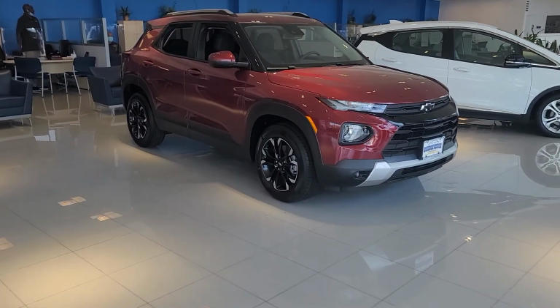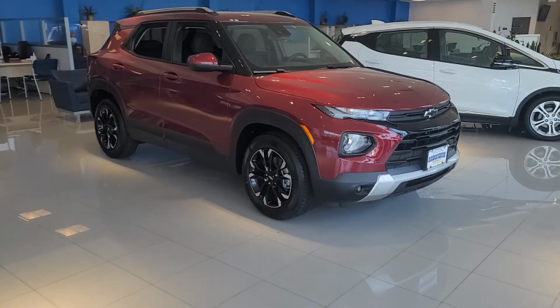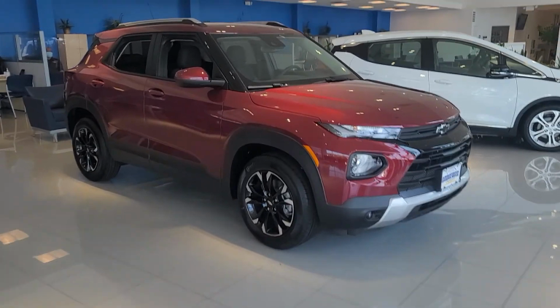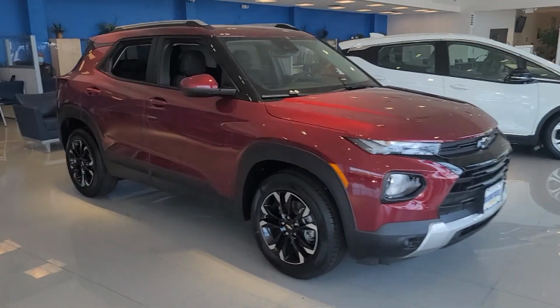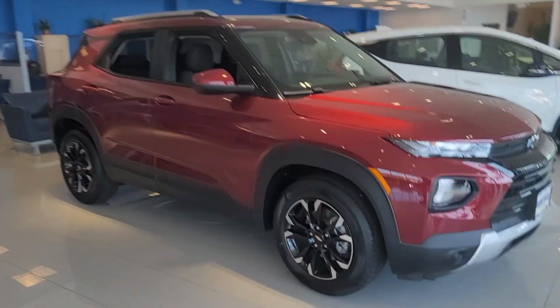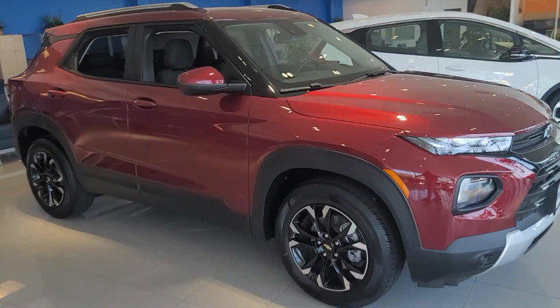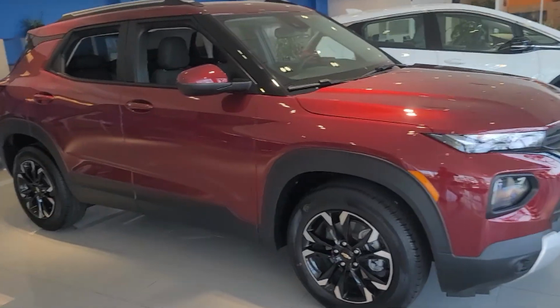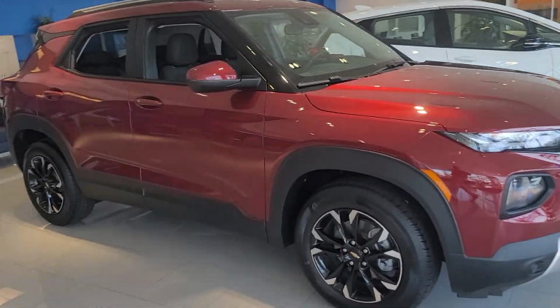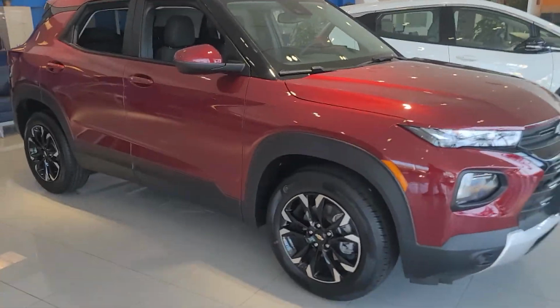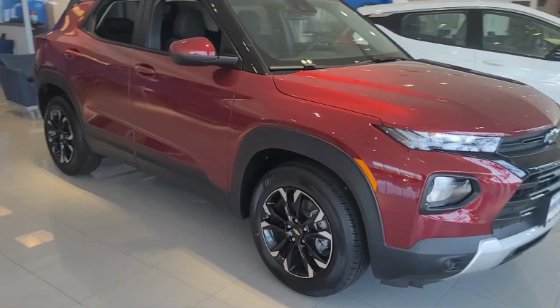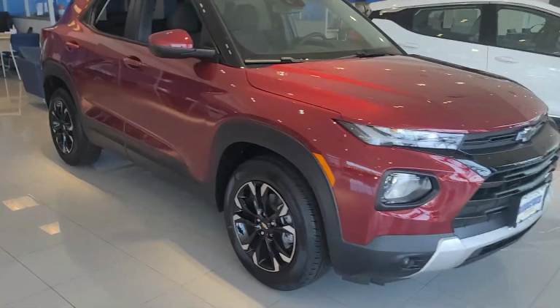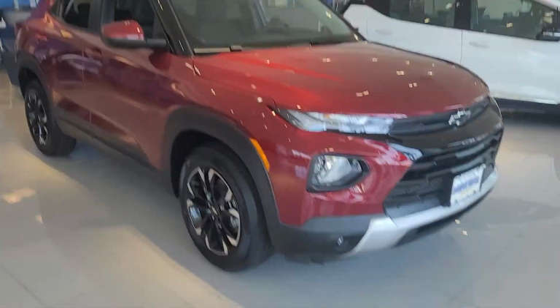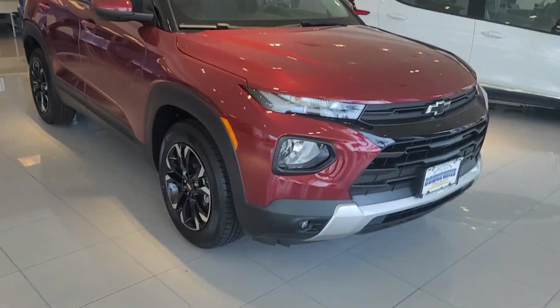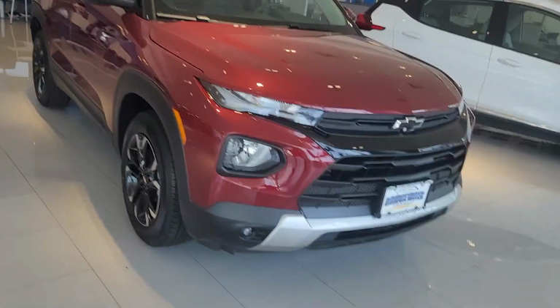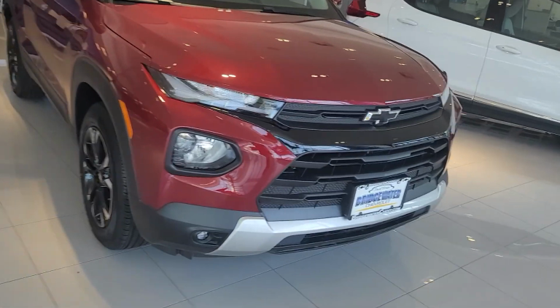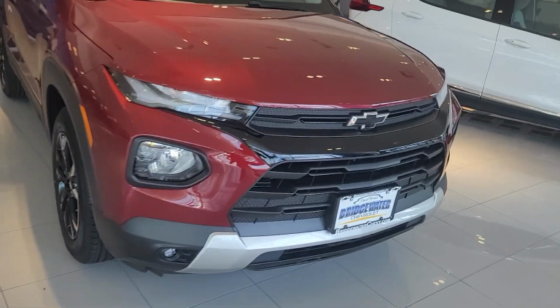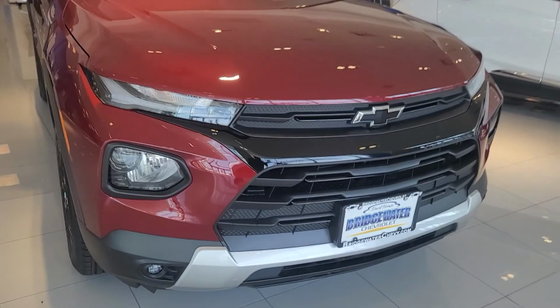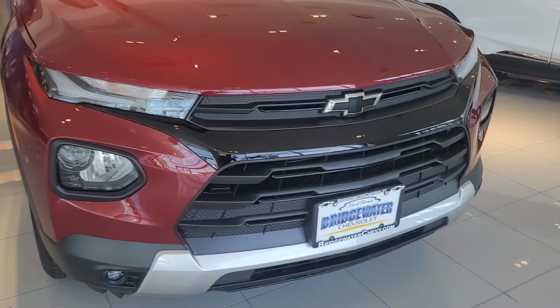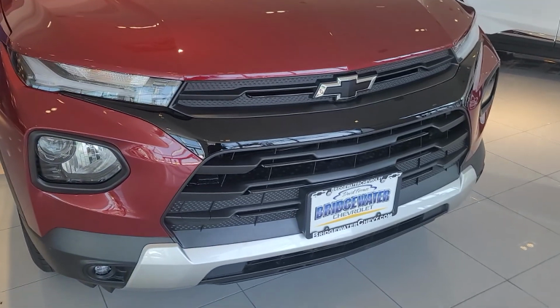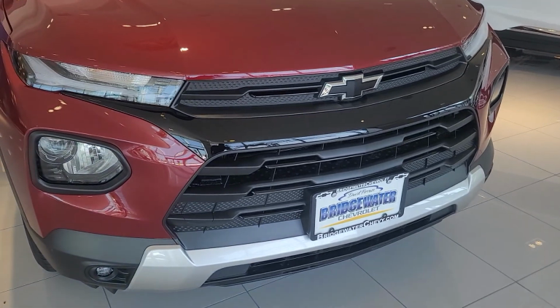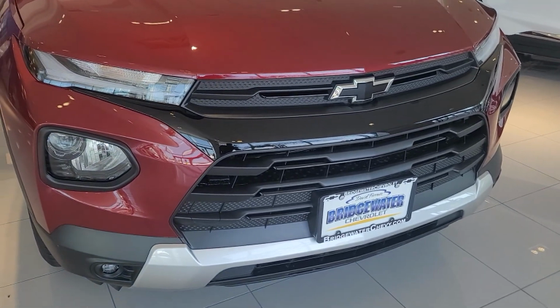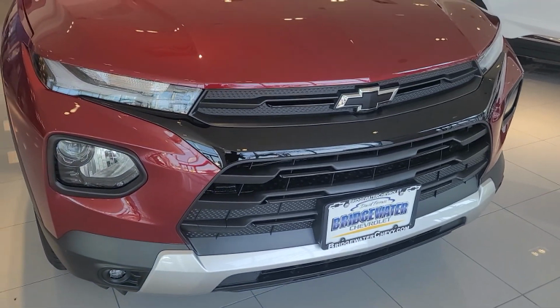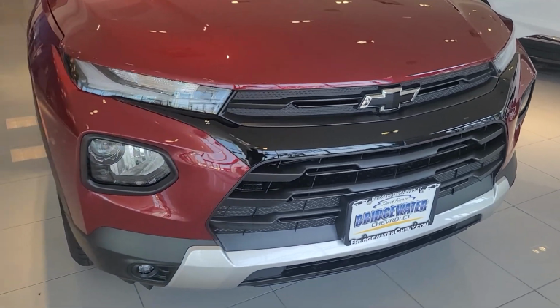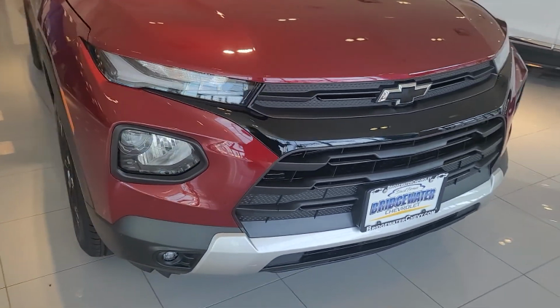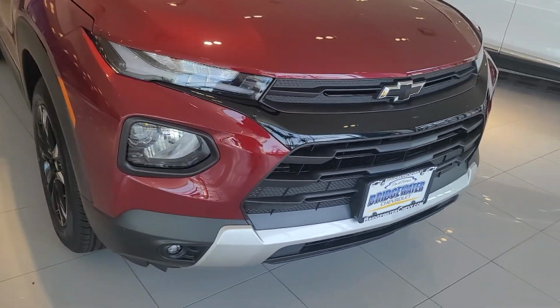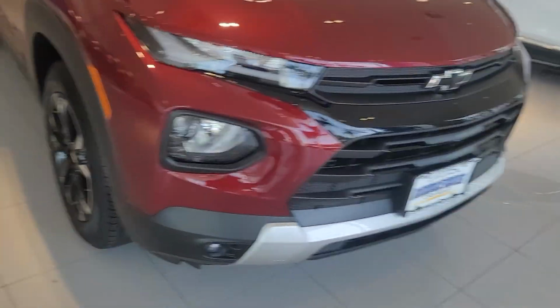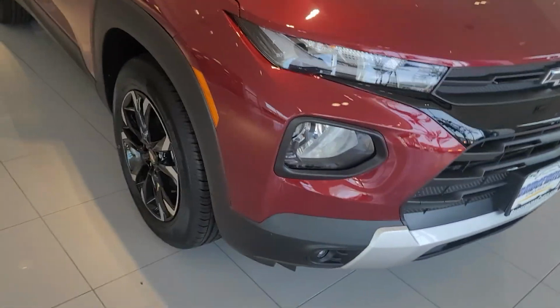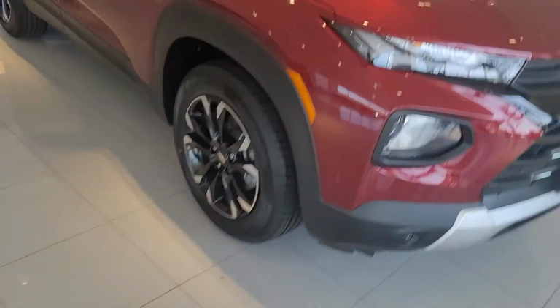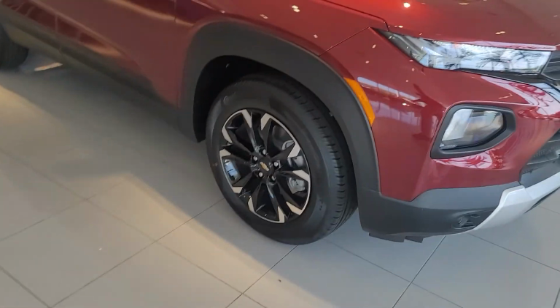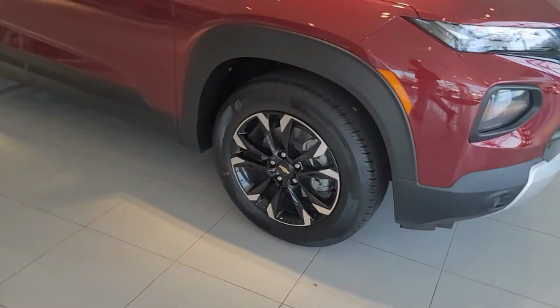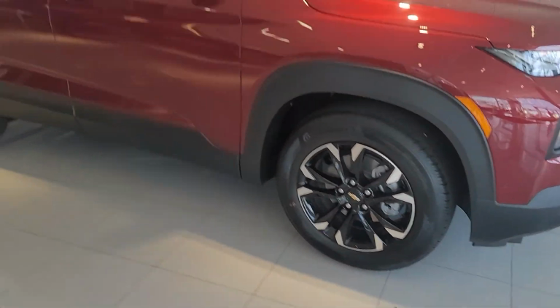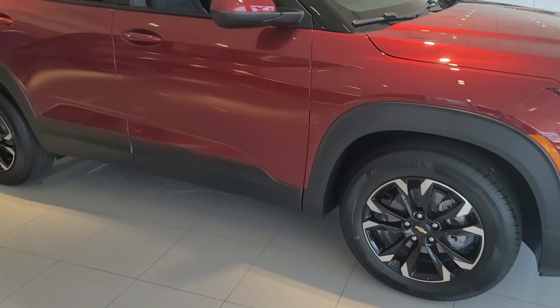Here it is. This is the other red one. This one has the black midnight package with the black bow ties, the black chrome up front, and black wheels.